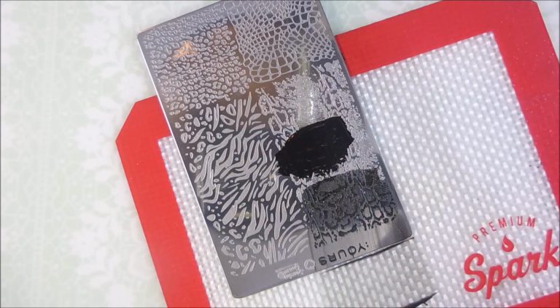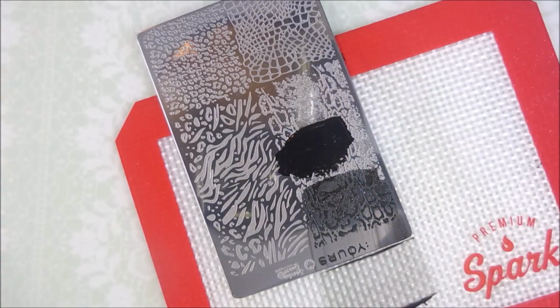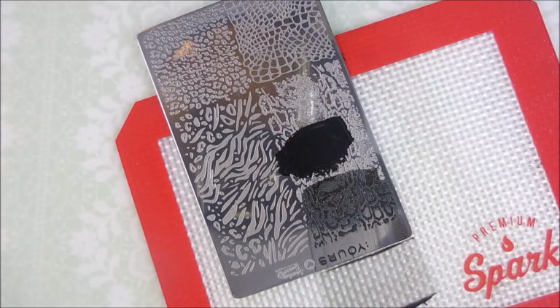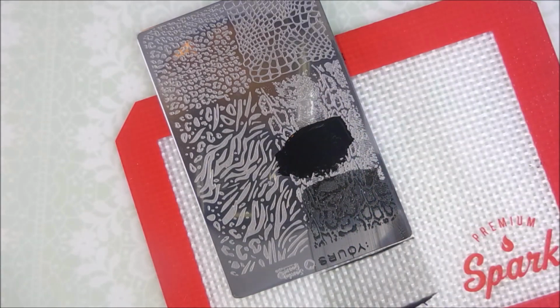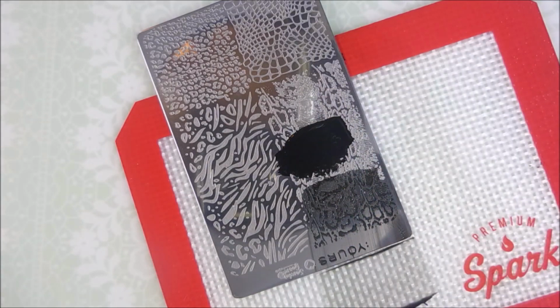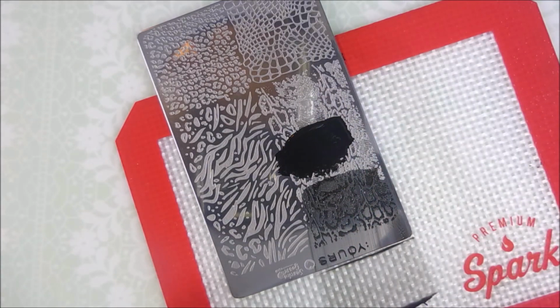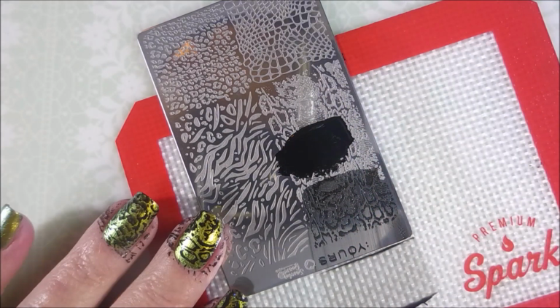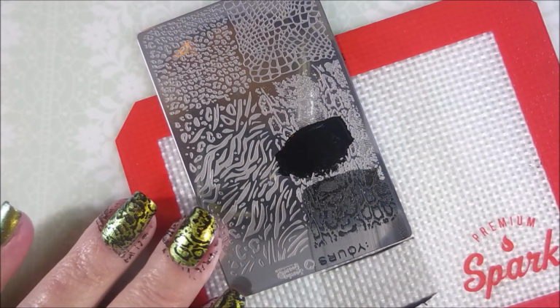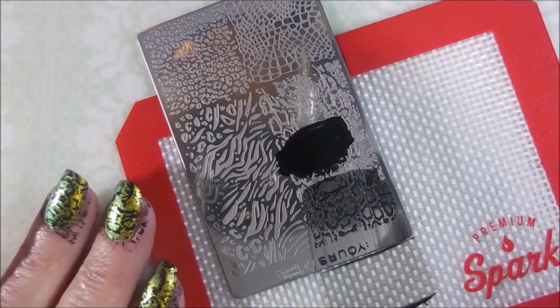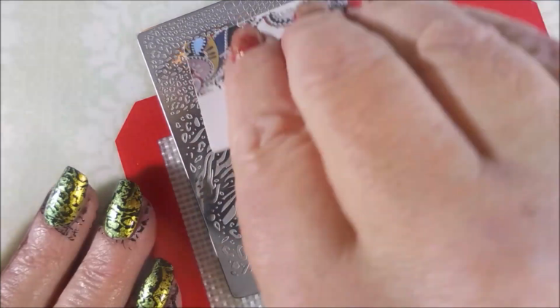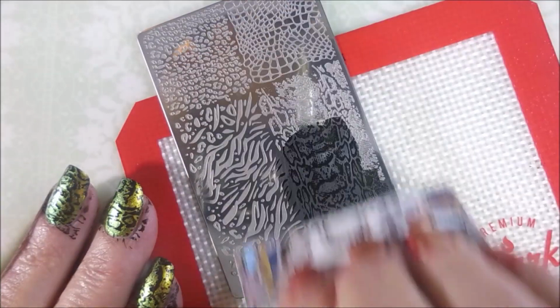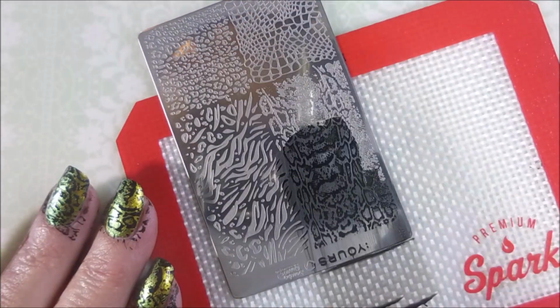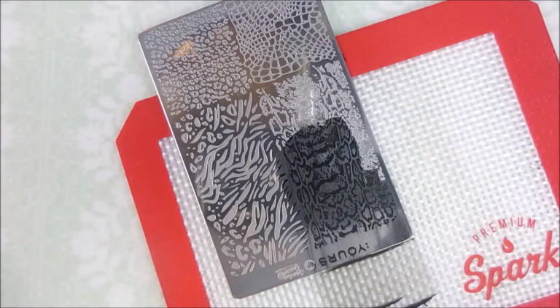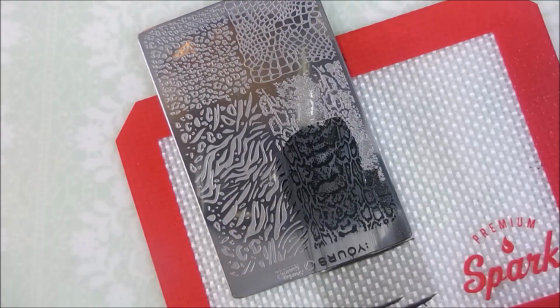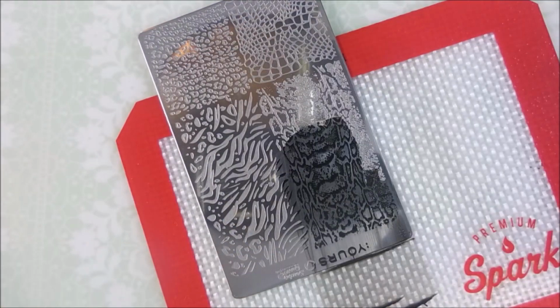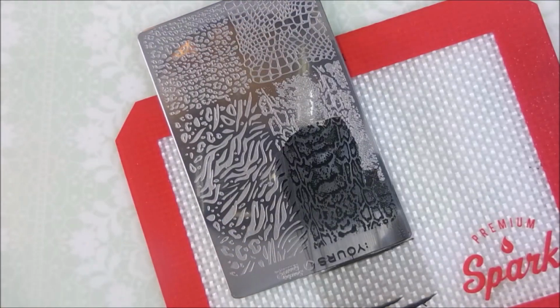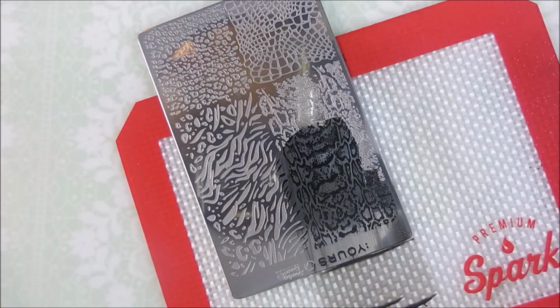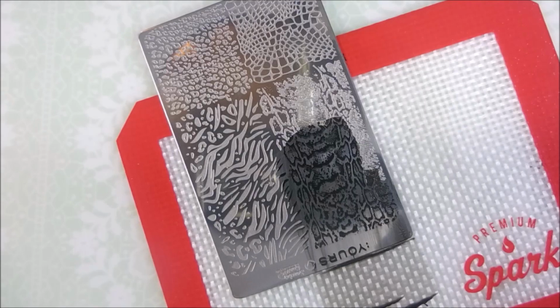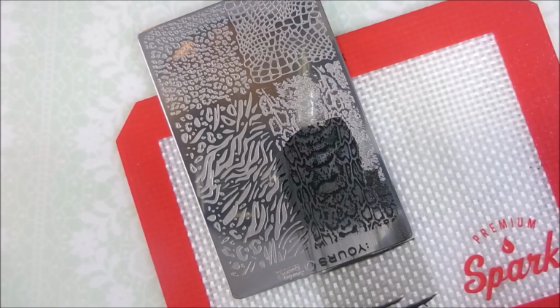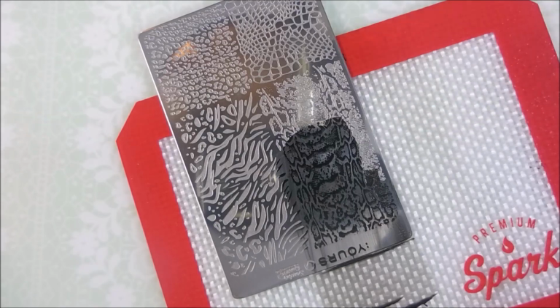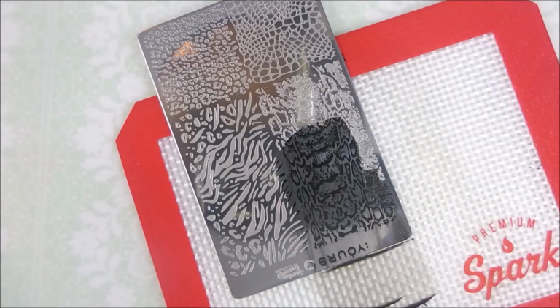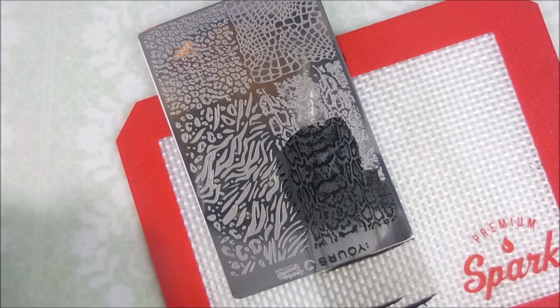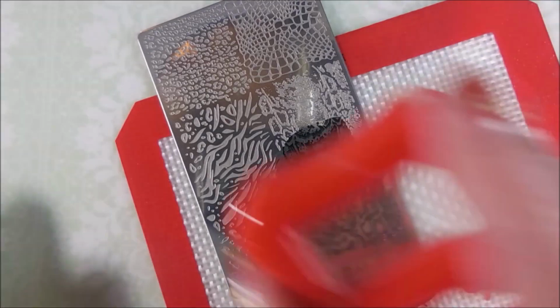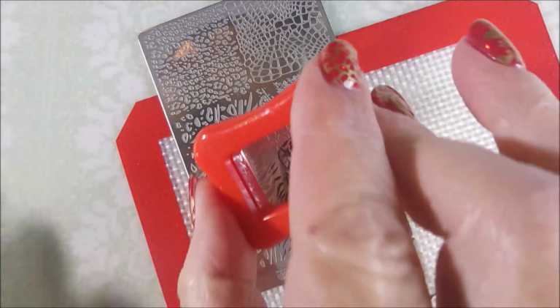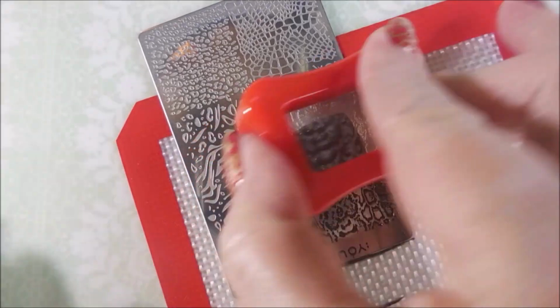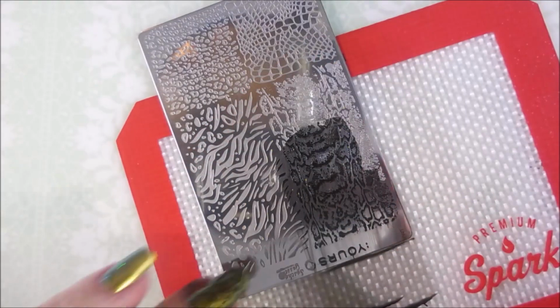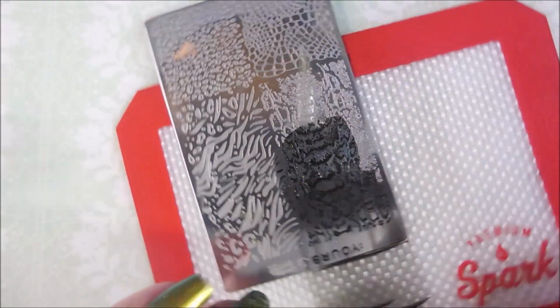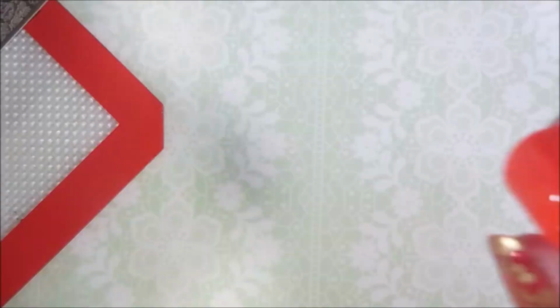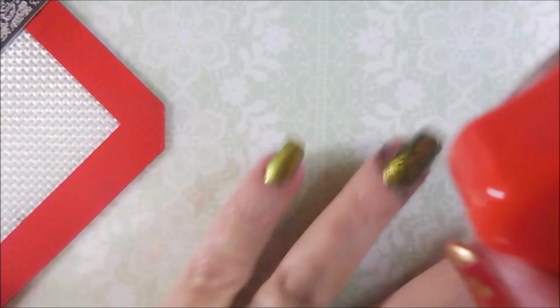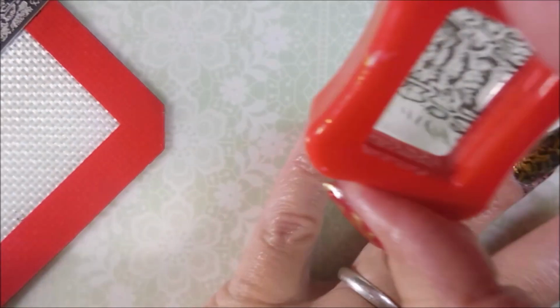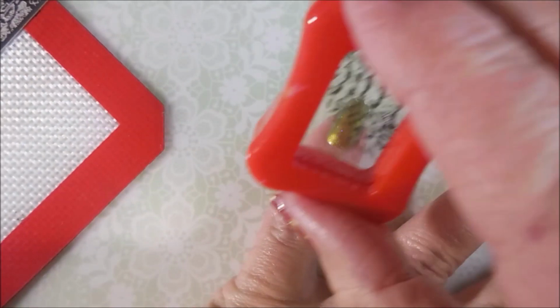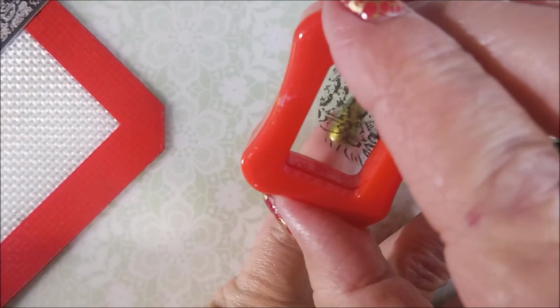I can't believe they've slipped past my radar and I didn't even know about them. Very, very happy to have them in my collection and be able to play with them.